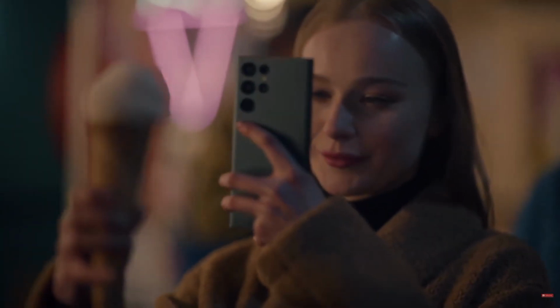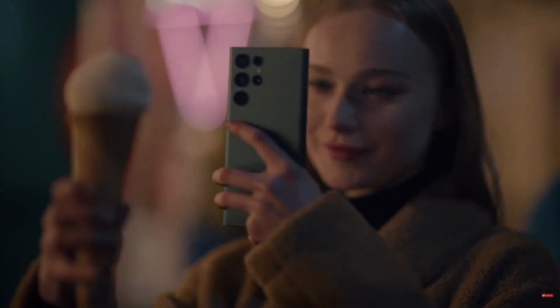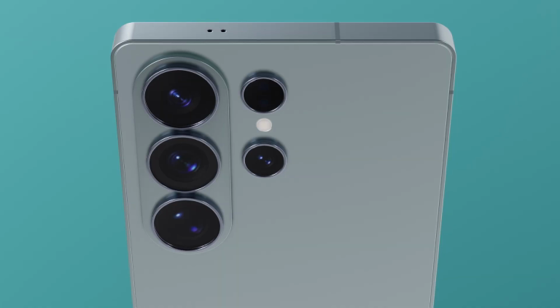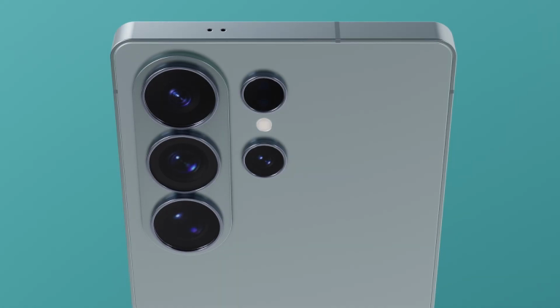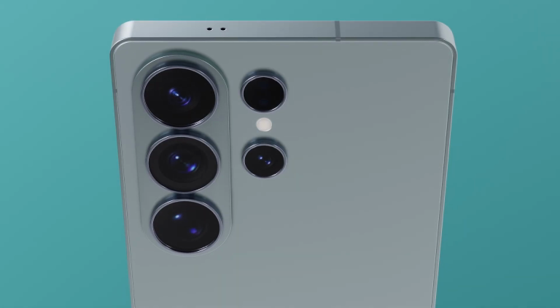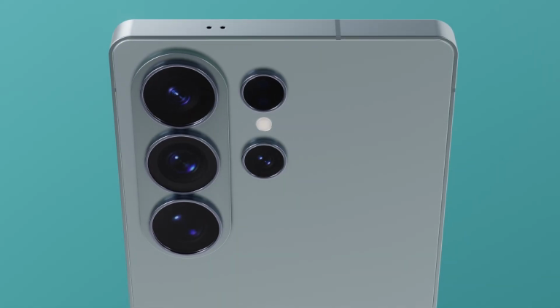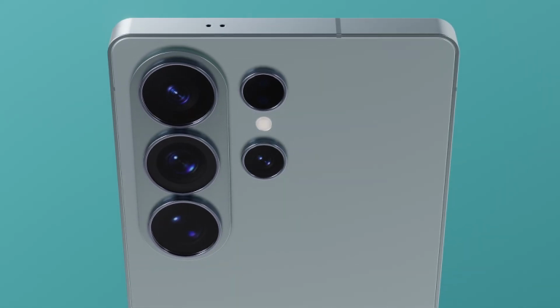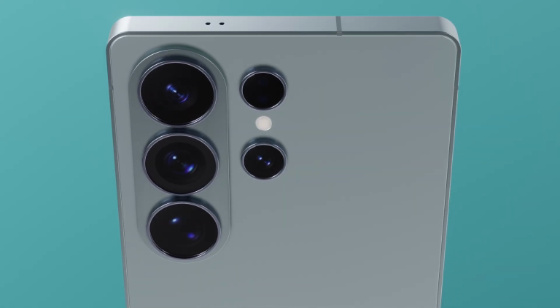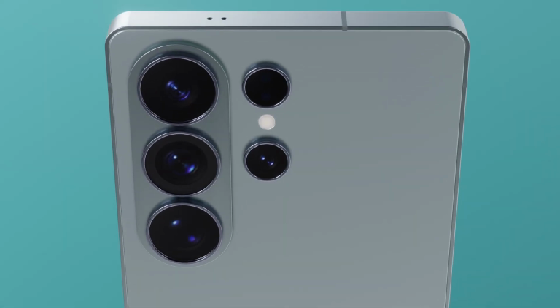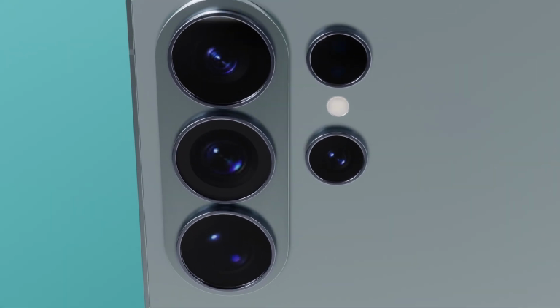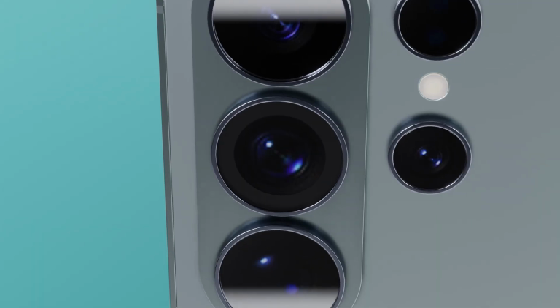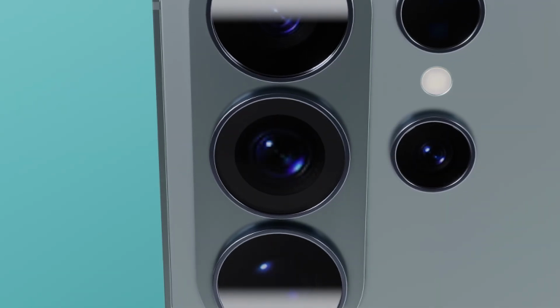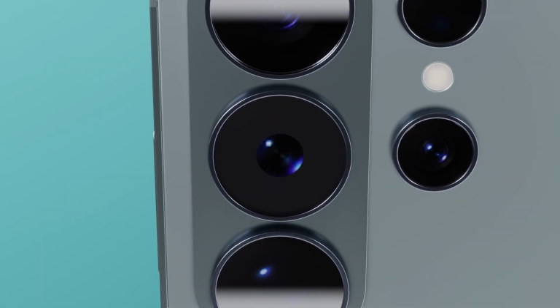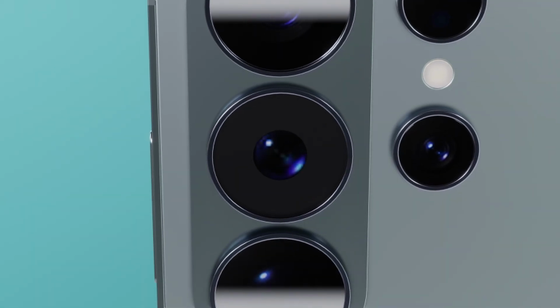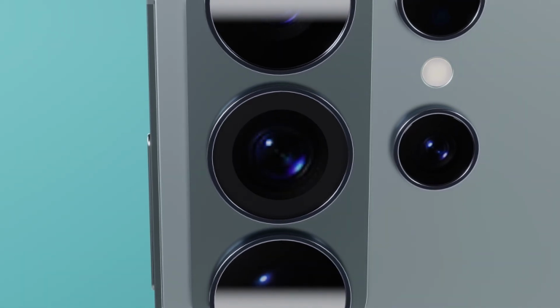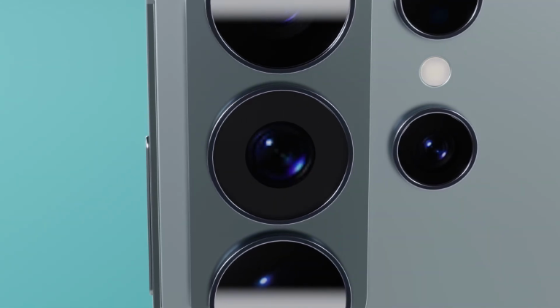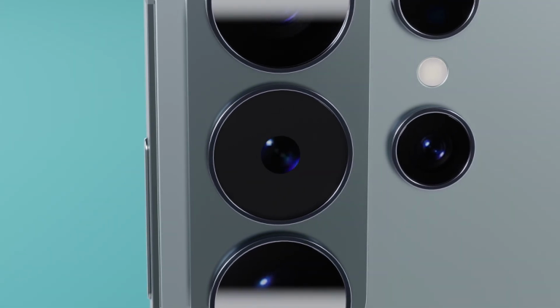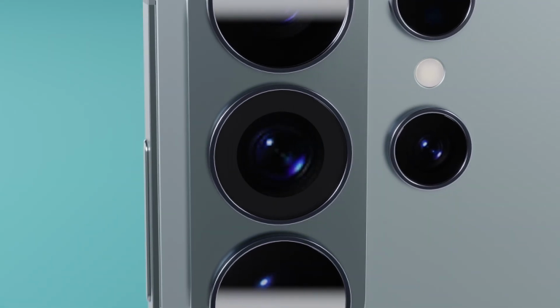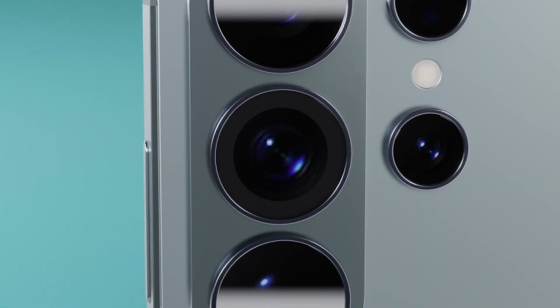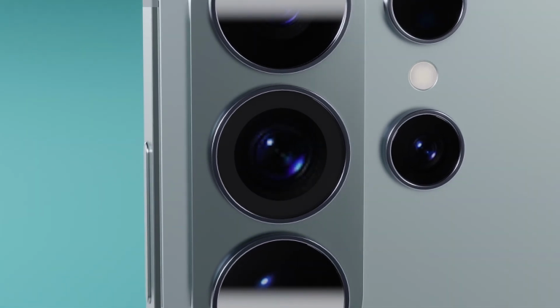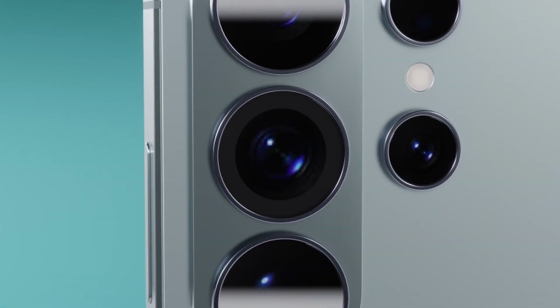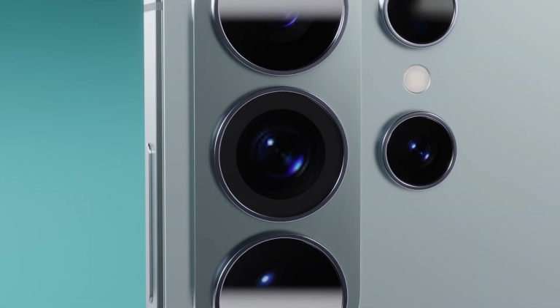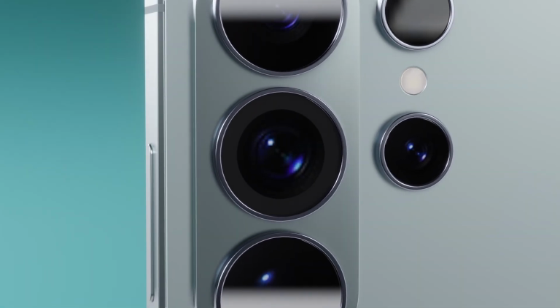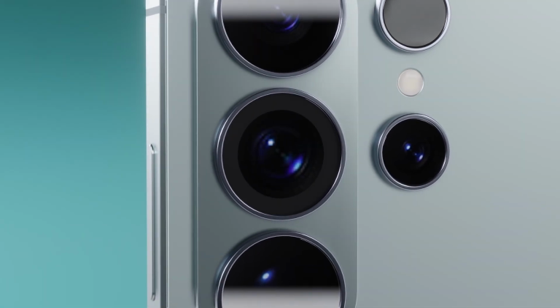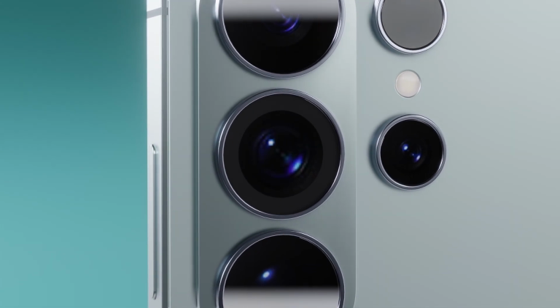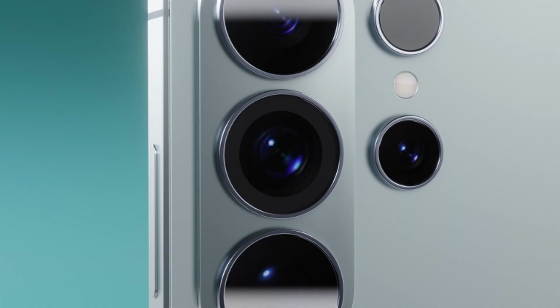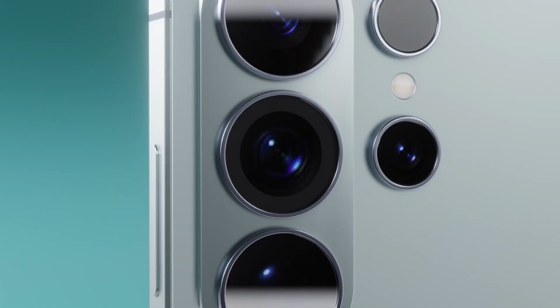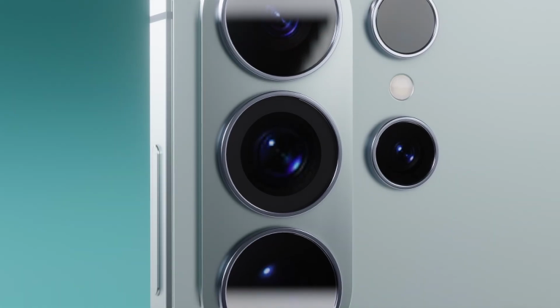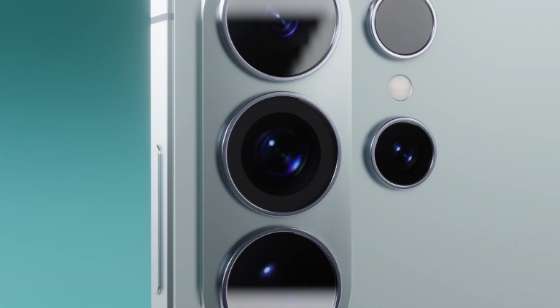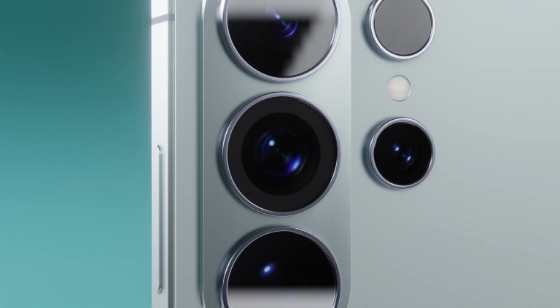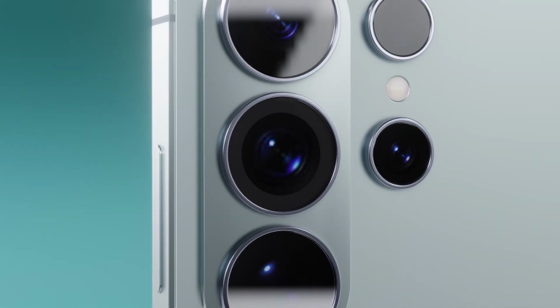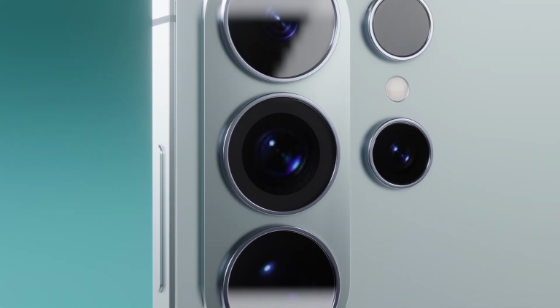And if you're worried about daytime photography getting too soft, Samsung might be reviving its dual-aperture tech, first seen on the Galaxy S10 series, to give users more control depending on lighting conditions.